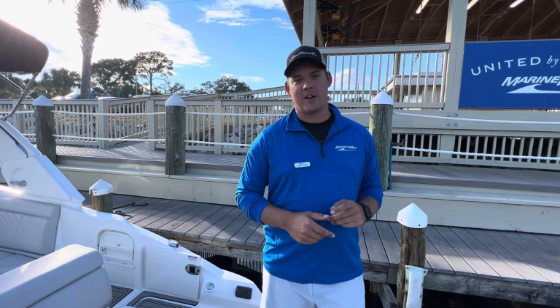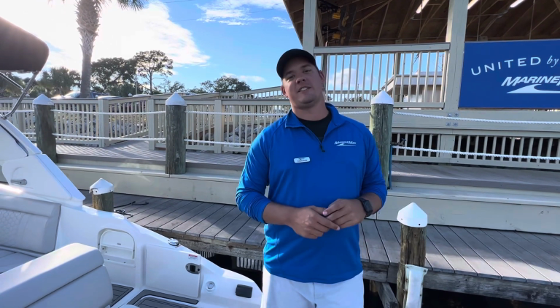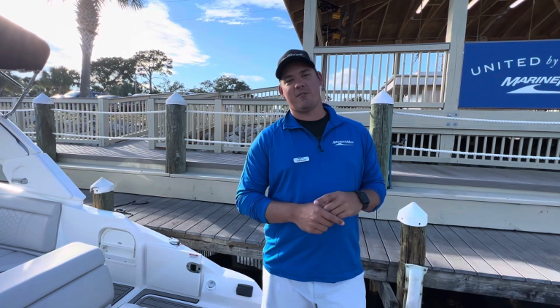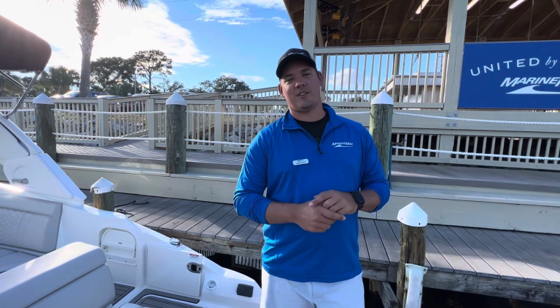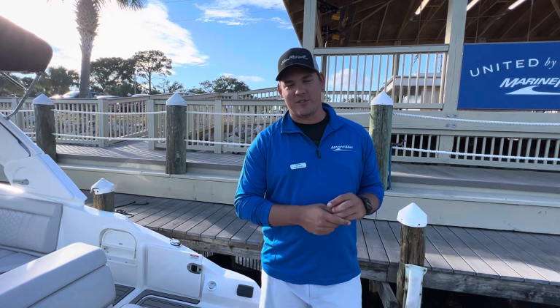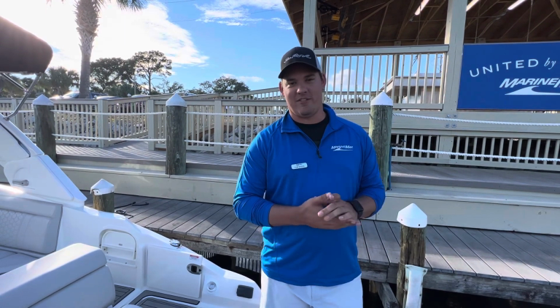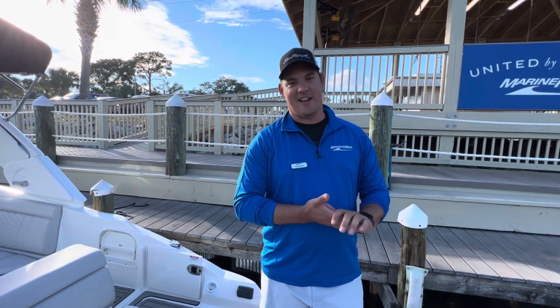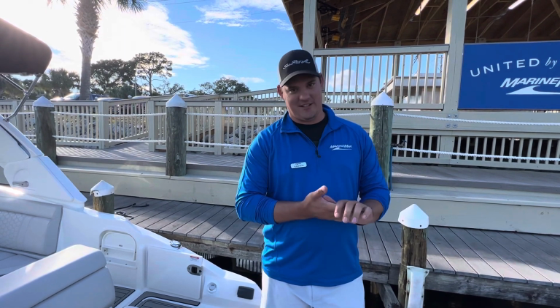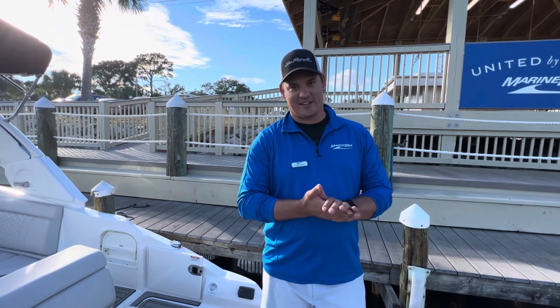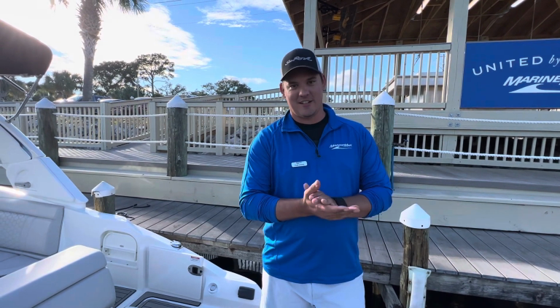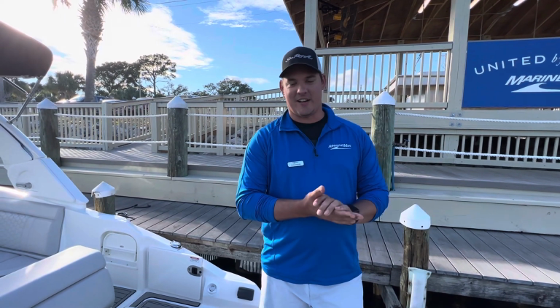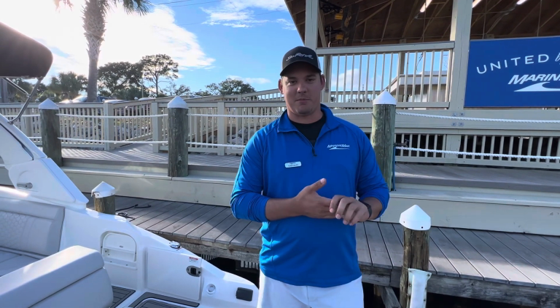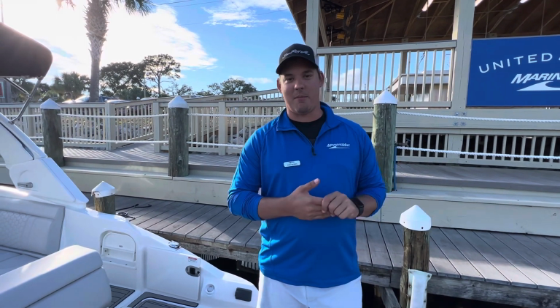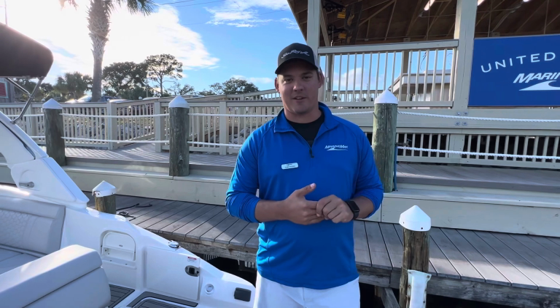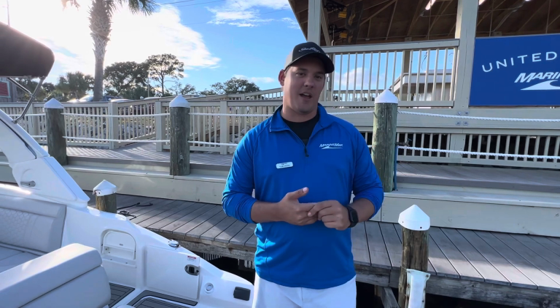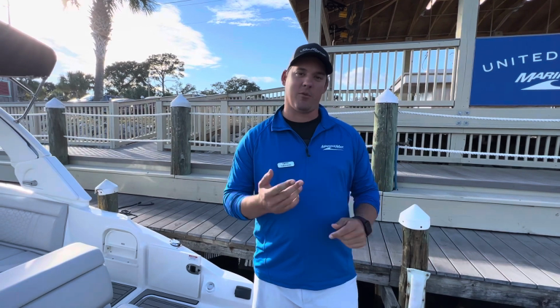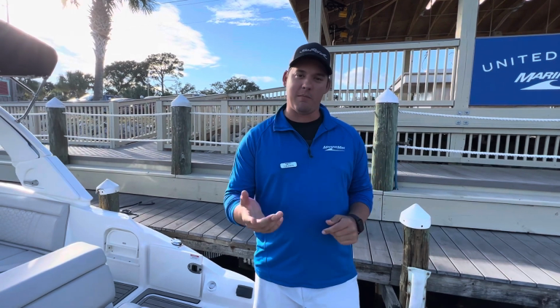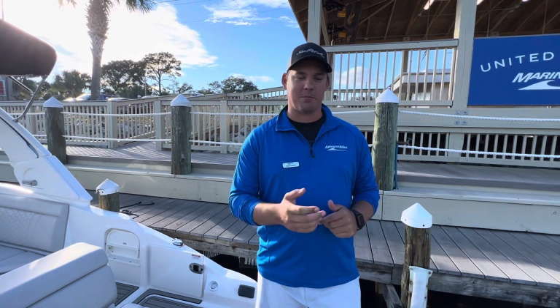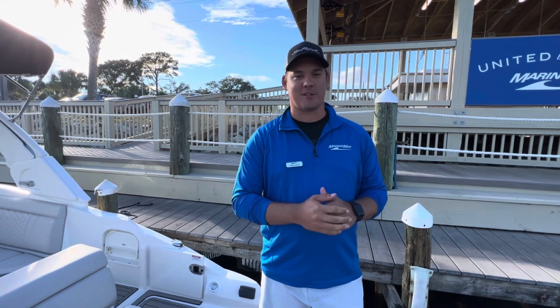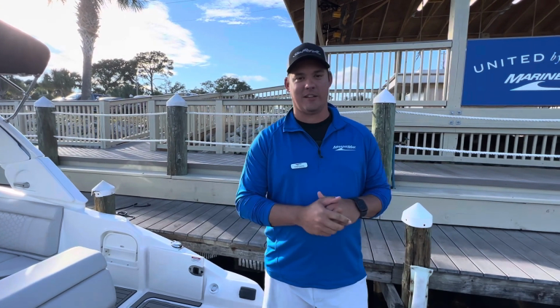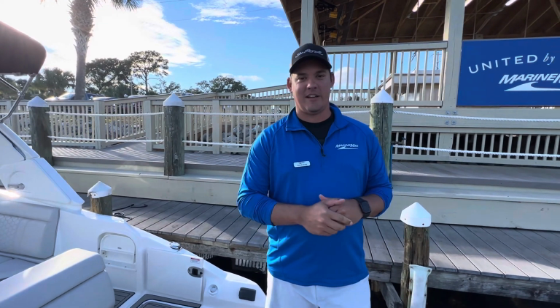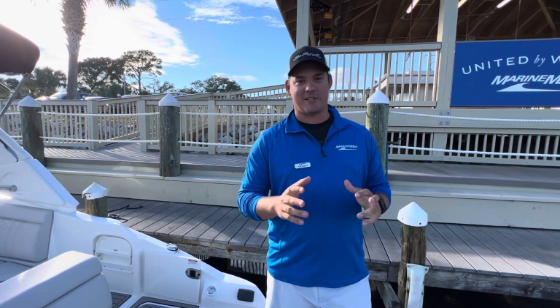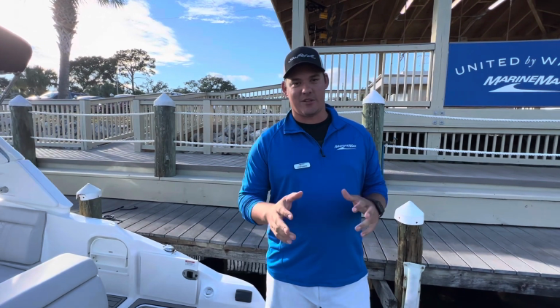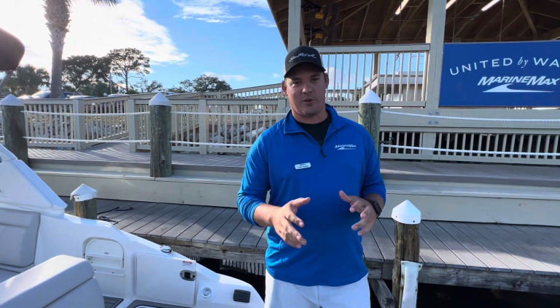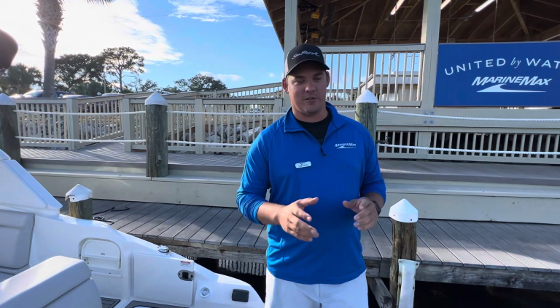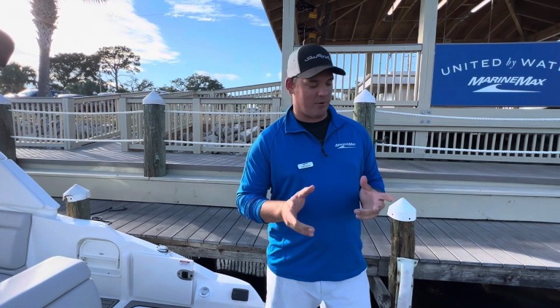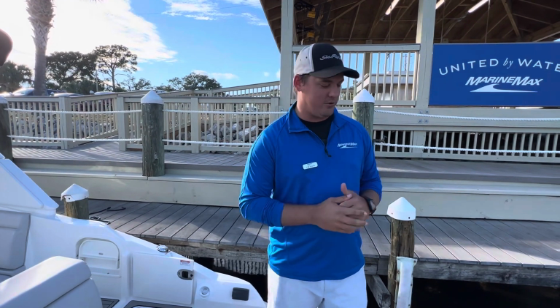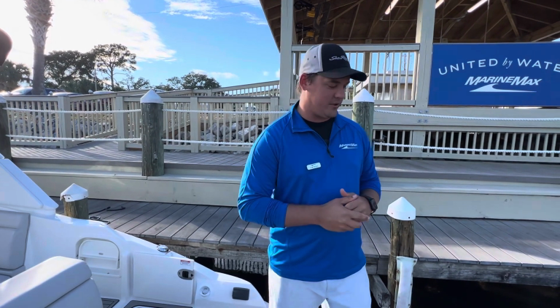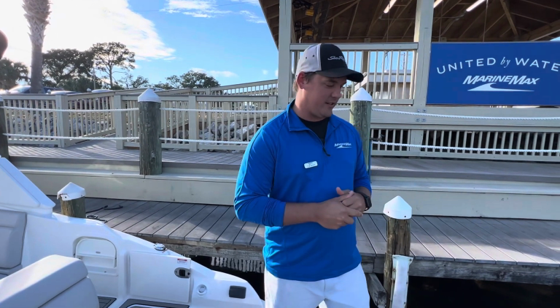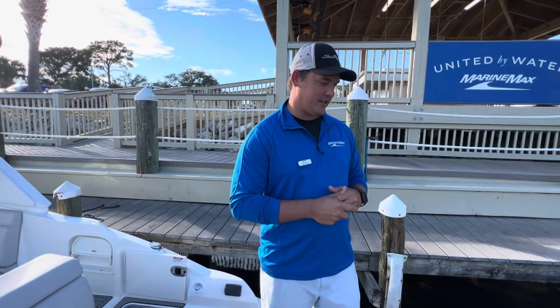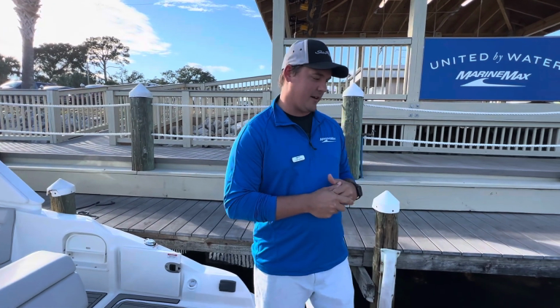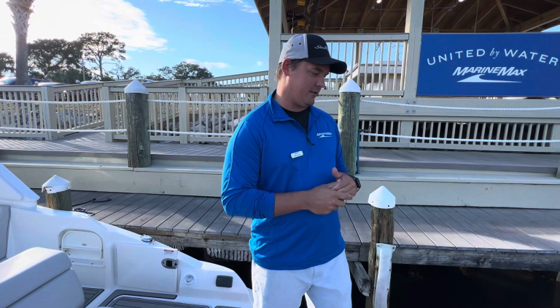2024 Sea Ray 270 SDX. My name is Tom Eckers. I'm at MarineMax Pensacola, and I'm excited to show you this brand new 270 SDX by Sea Ray.